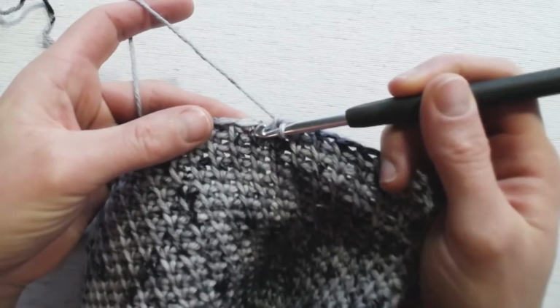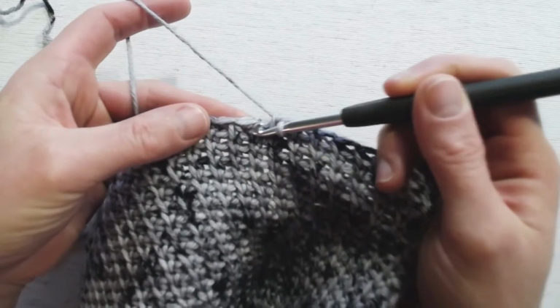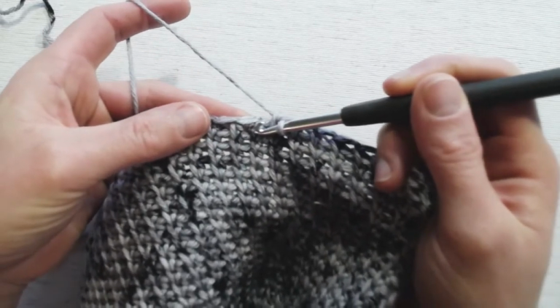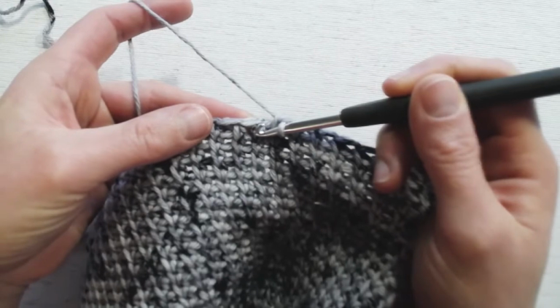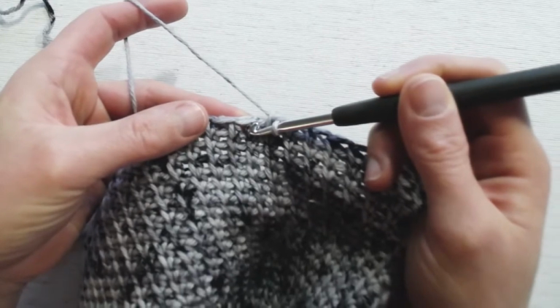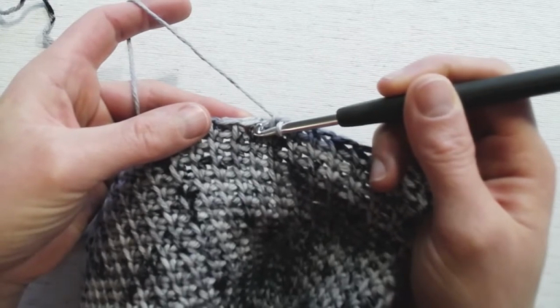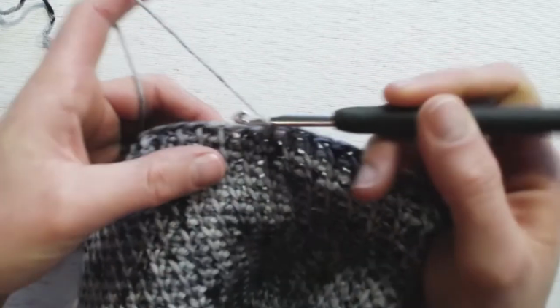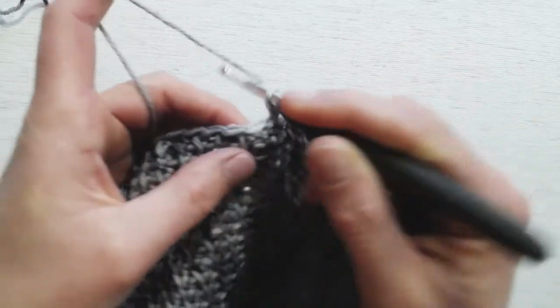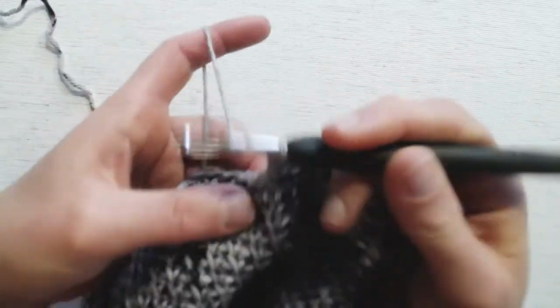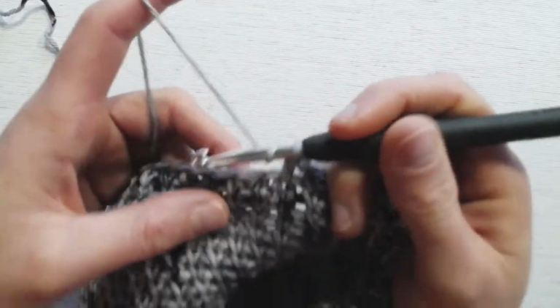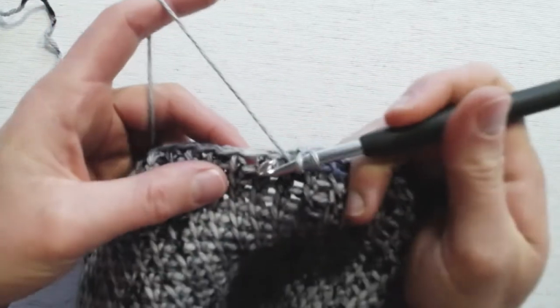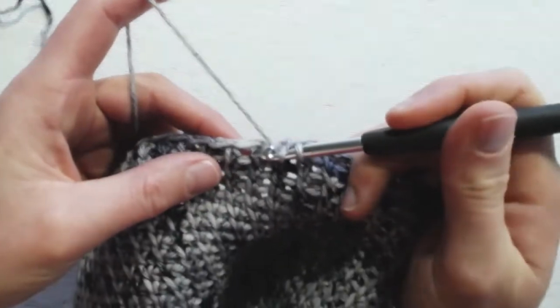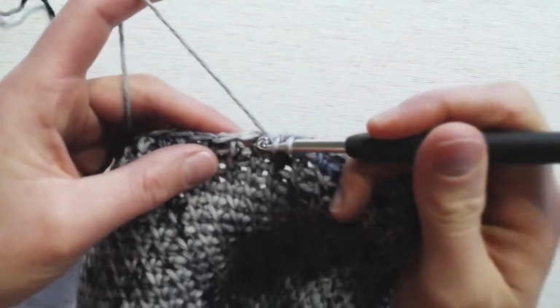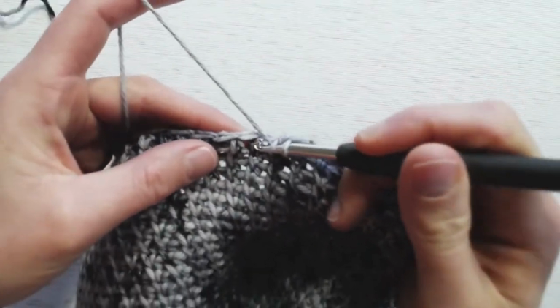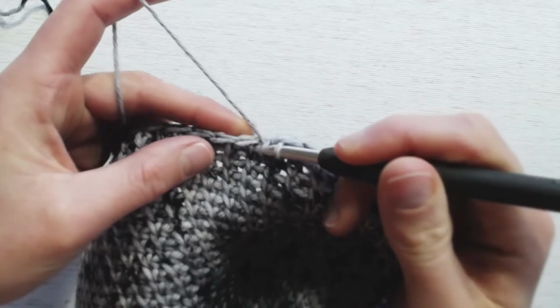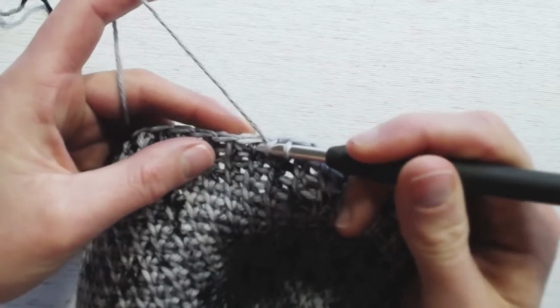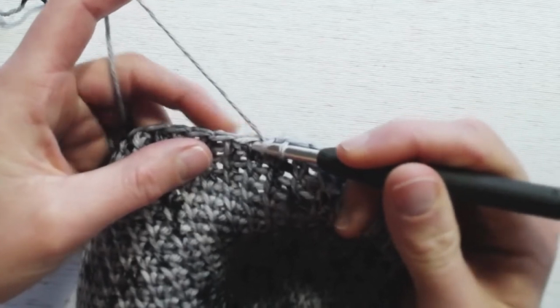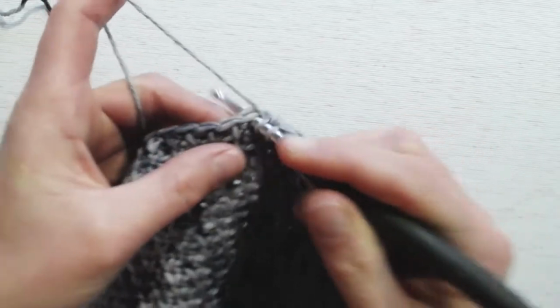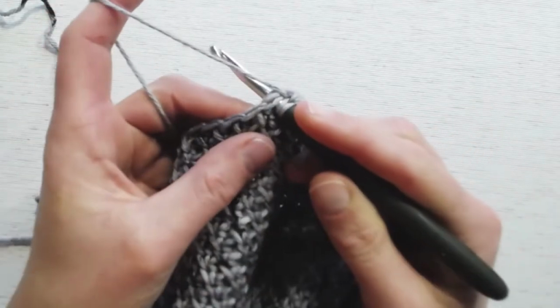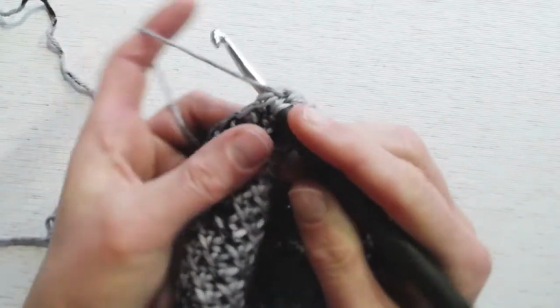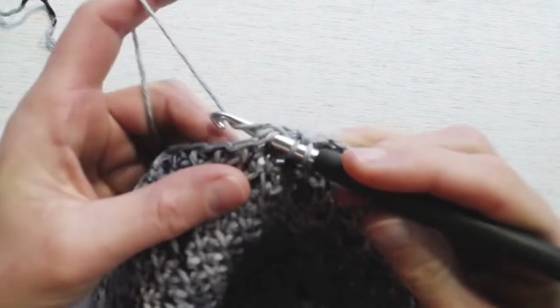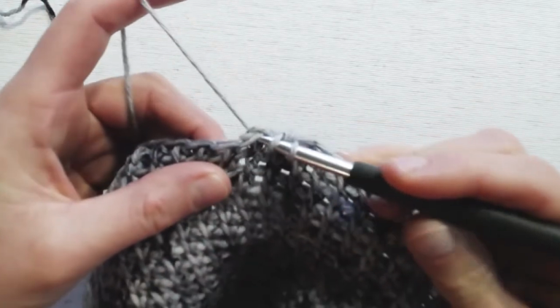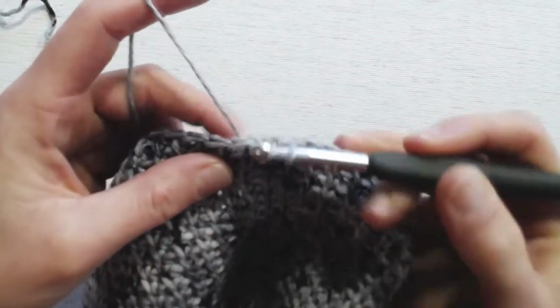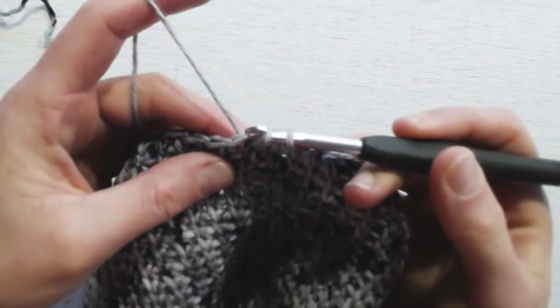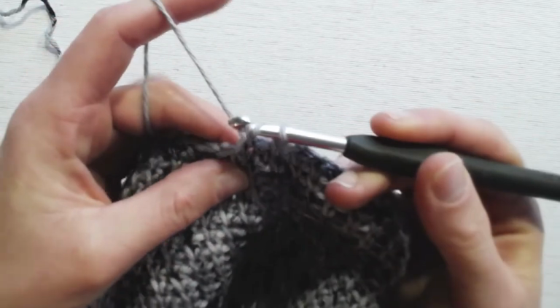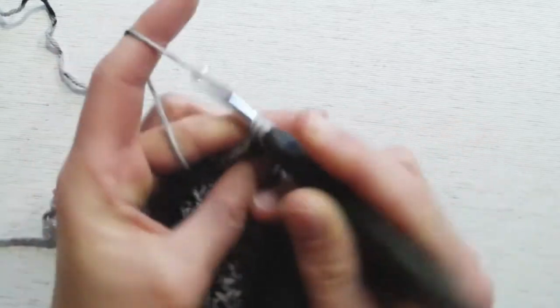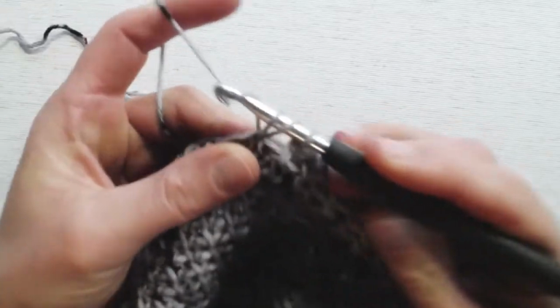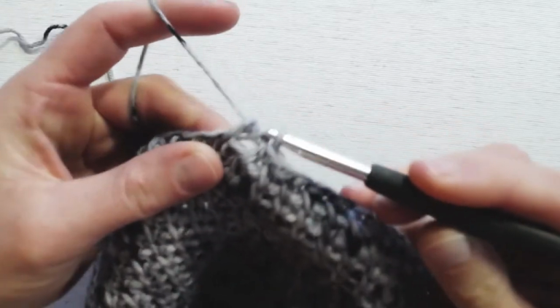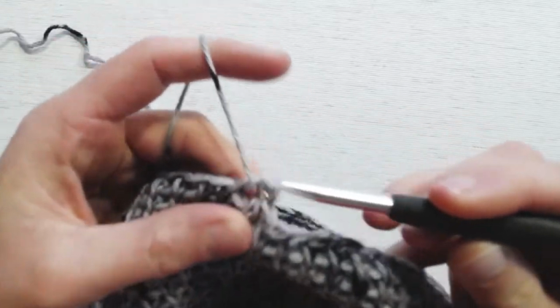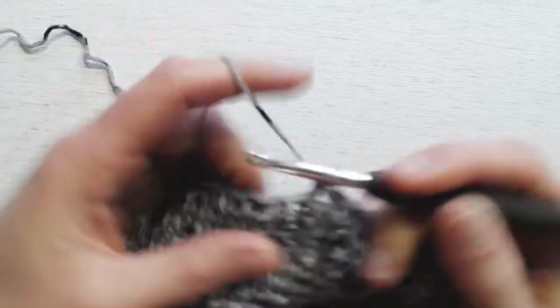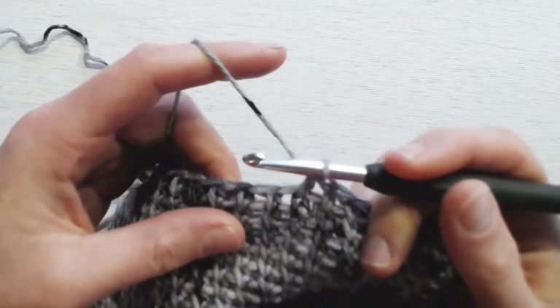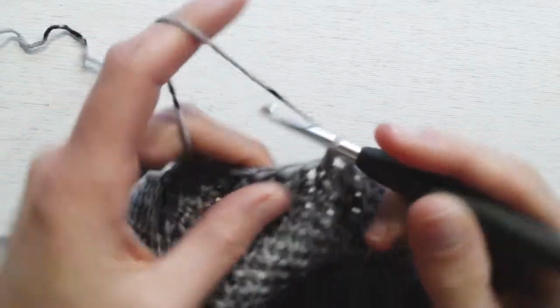You're just going to be working in between those two. So we're going to yarn over, insert into that right by that left leg of the stitch, all the way through, yarn over, pull through, yarn over, pull through. And that's it.